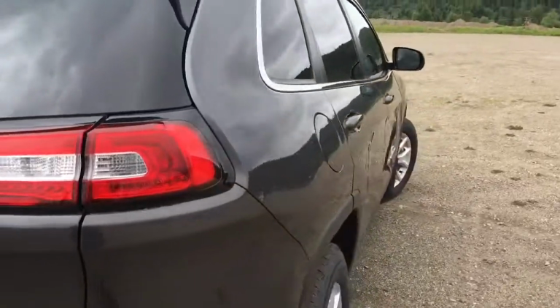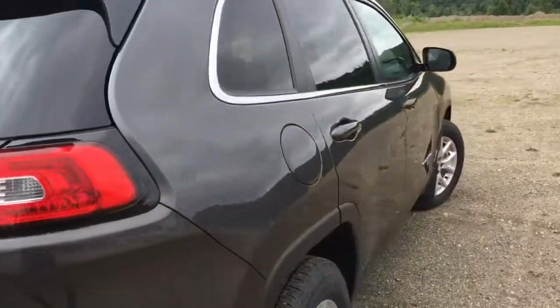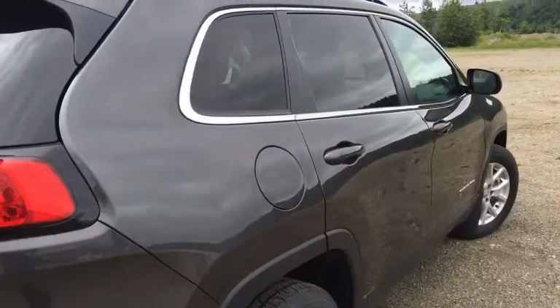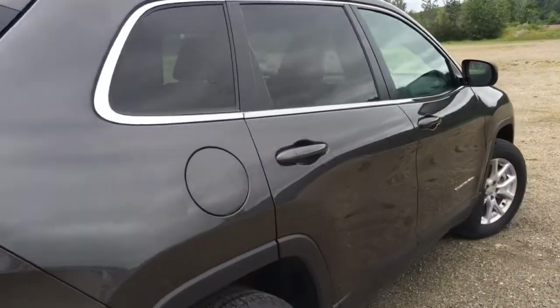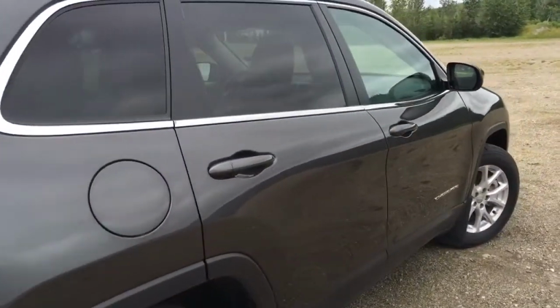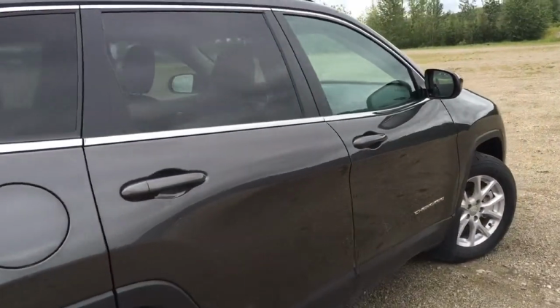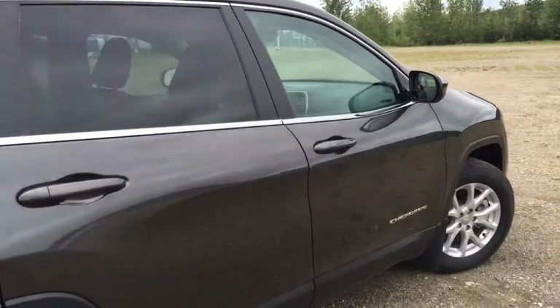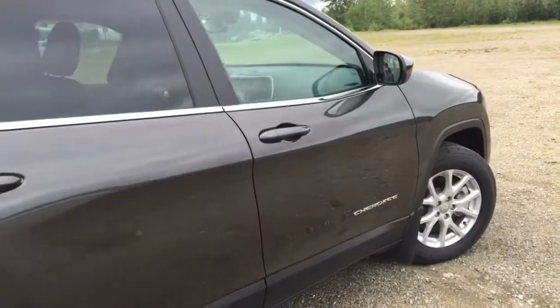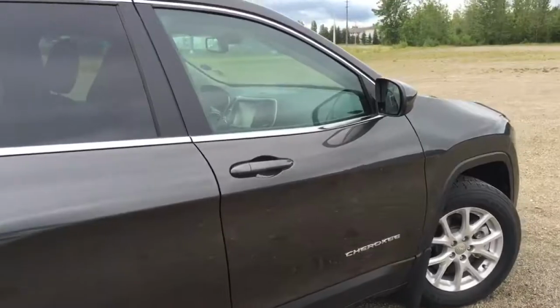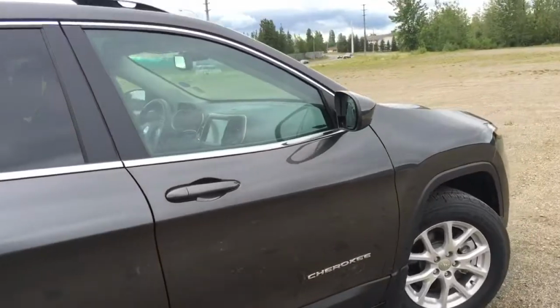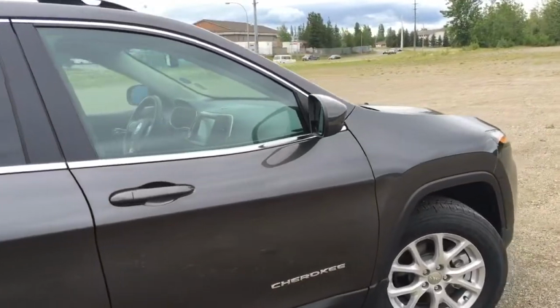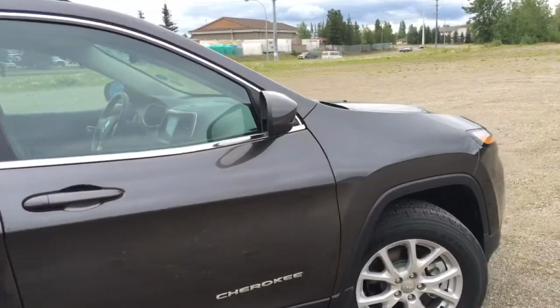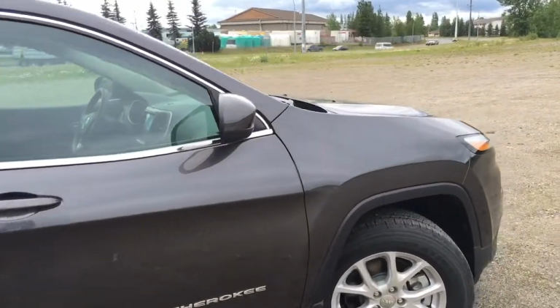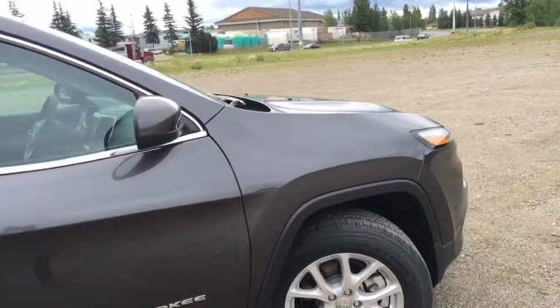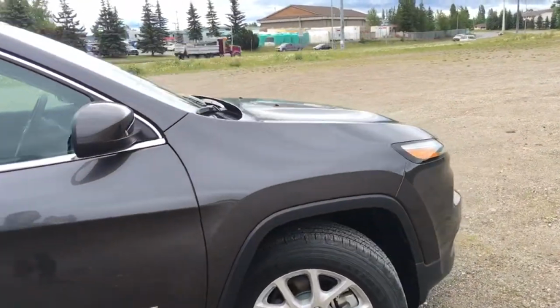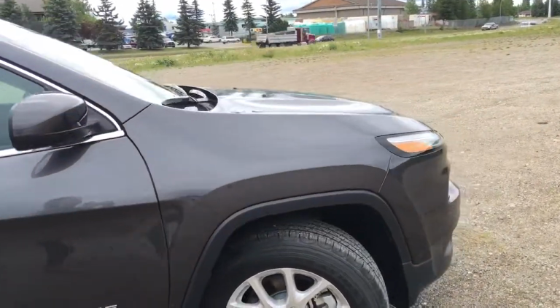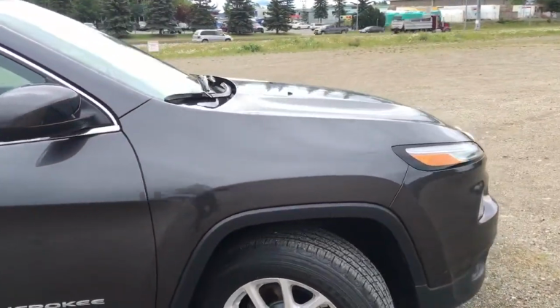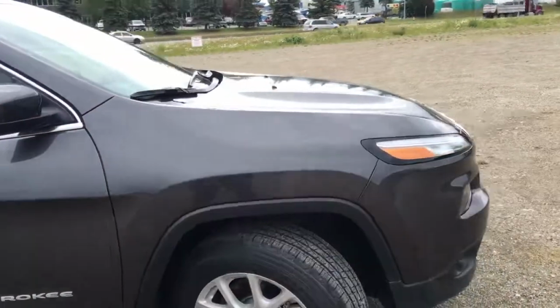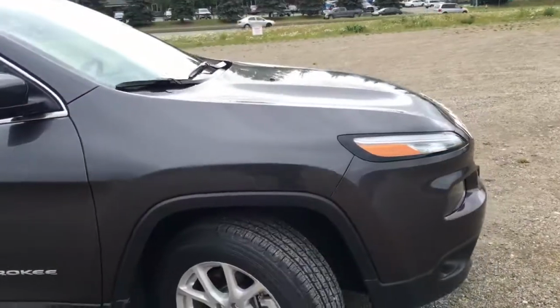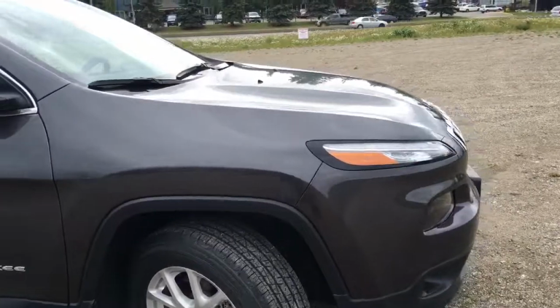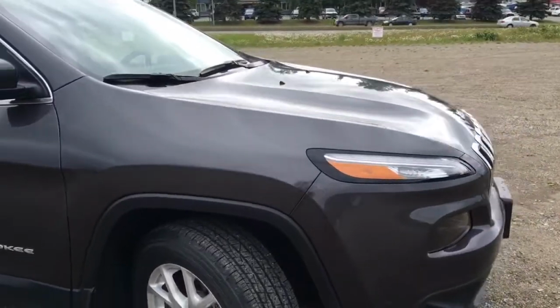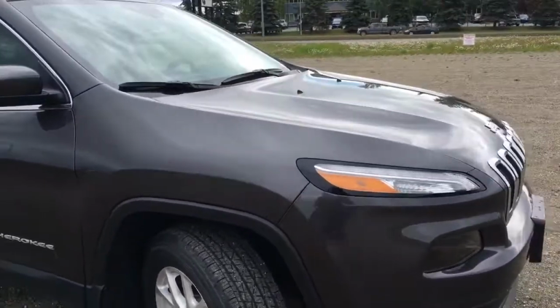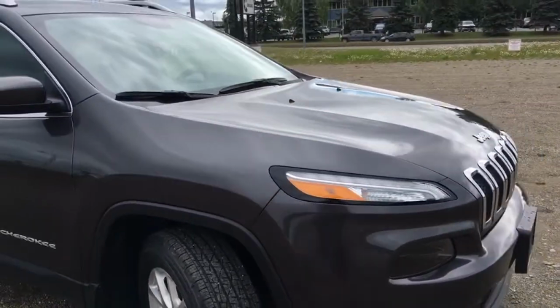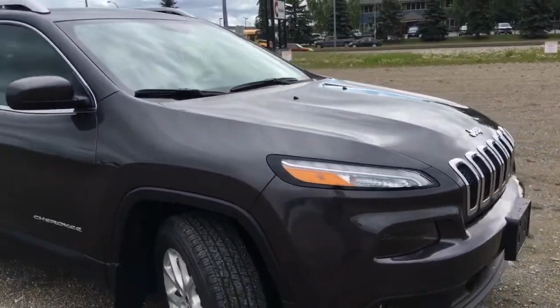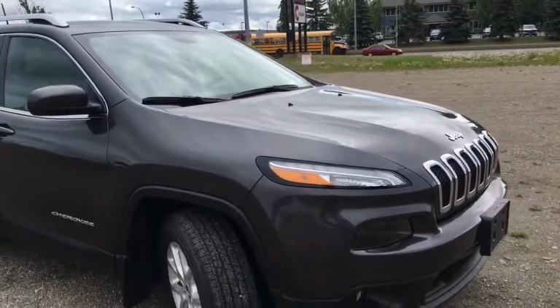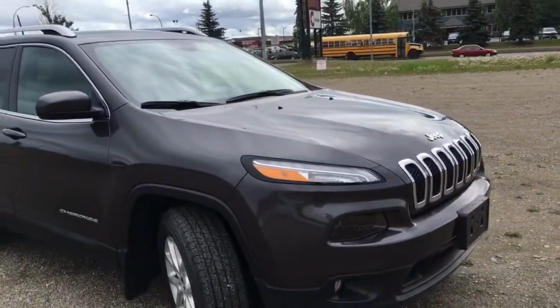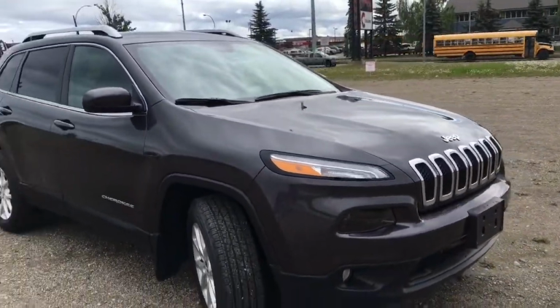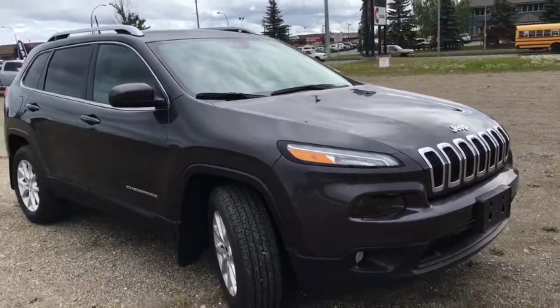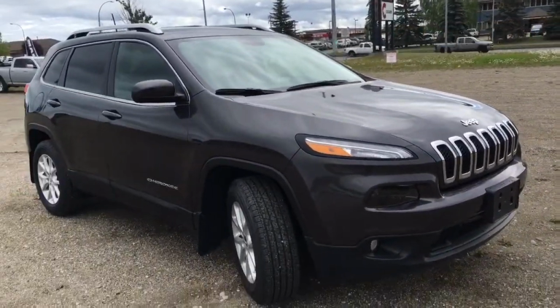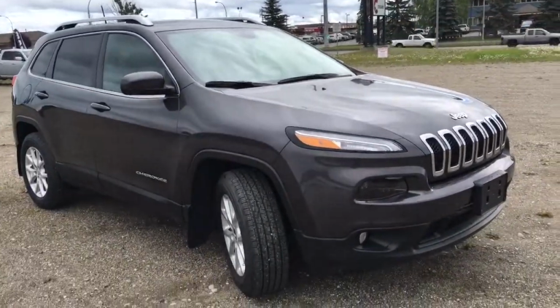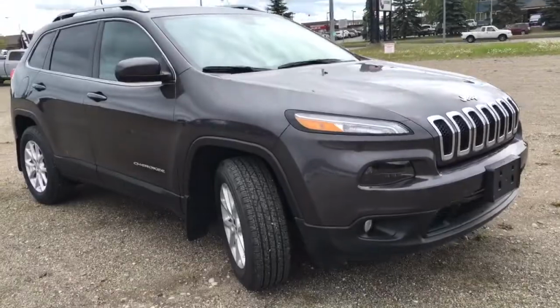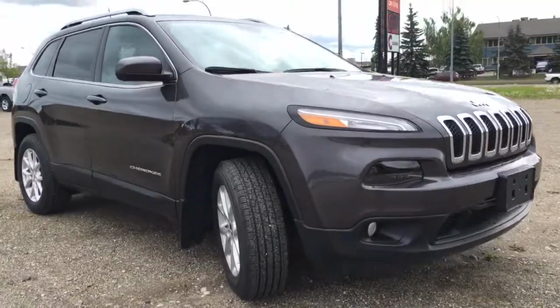Again, this is a 2016 Jeep Cherokee with only 639 kilometers, sitting here at the MegaSale for the next week at Northland Dodge in Prince George, BC. If you have any questions or would like to take it out for a test drive, please simply click or call below and we'll see you soon.